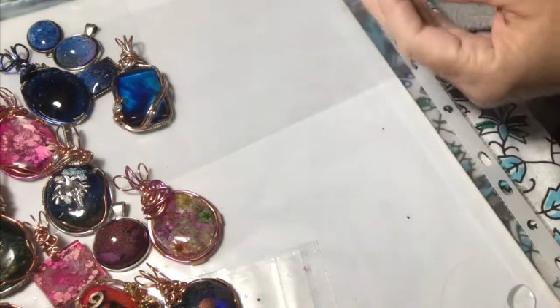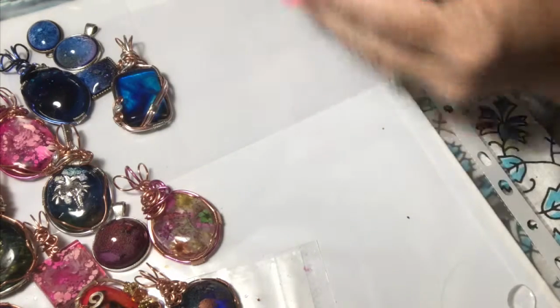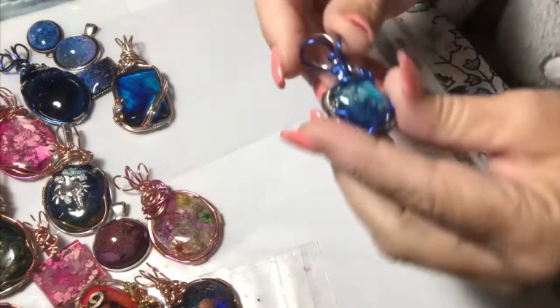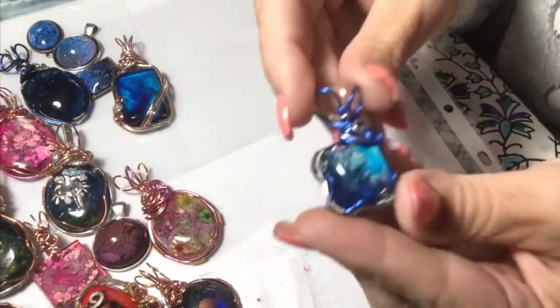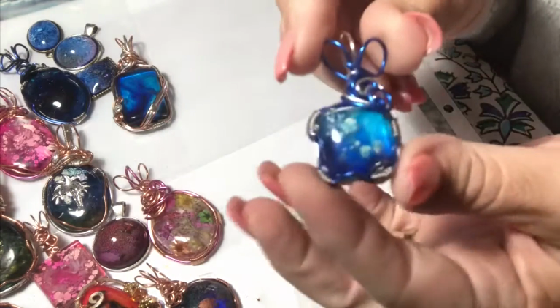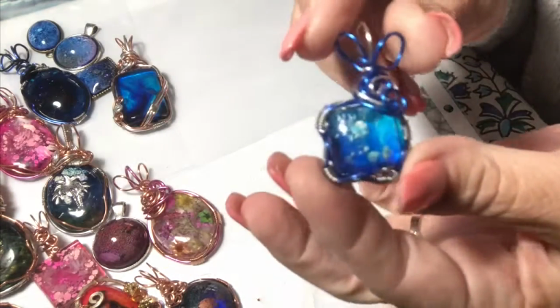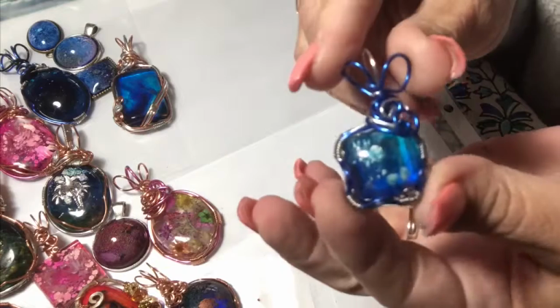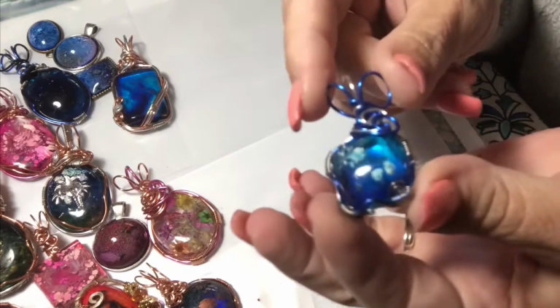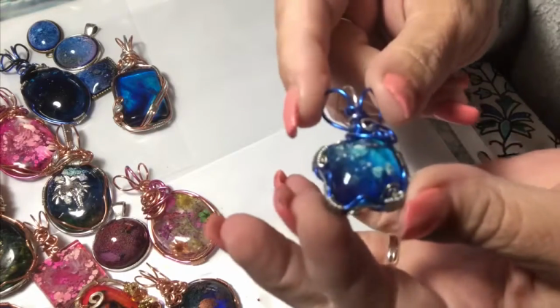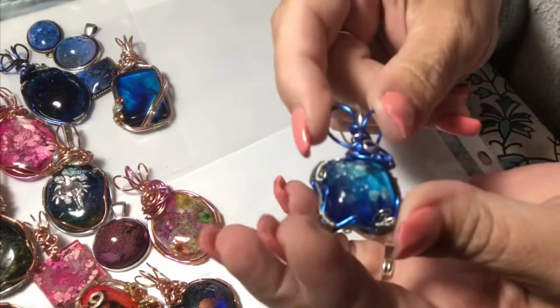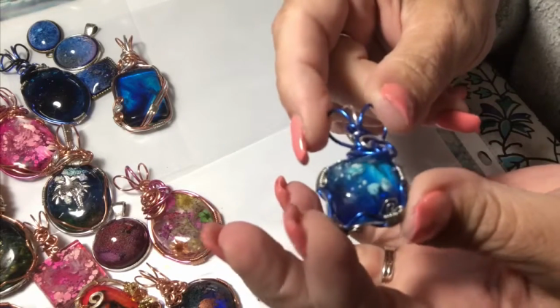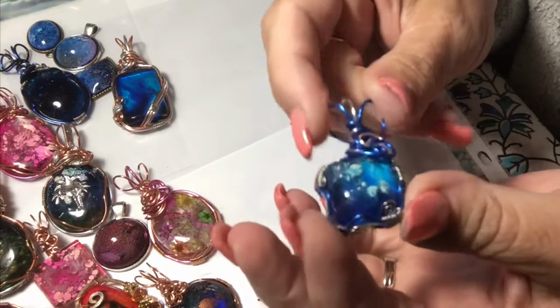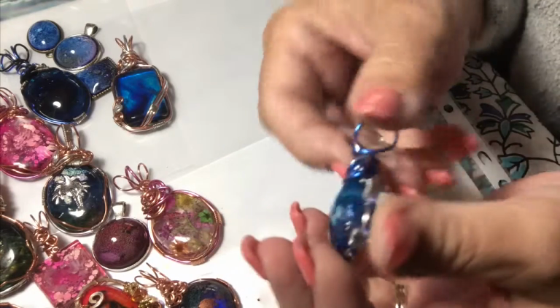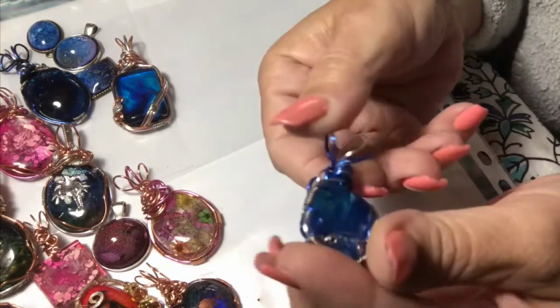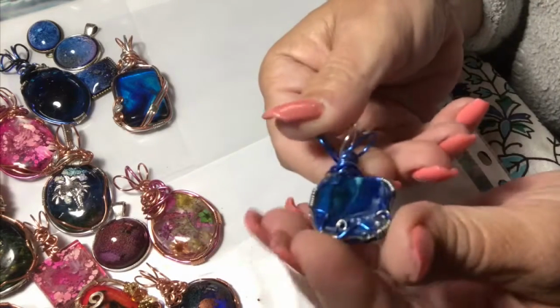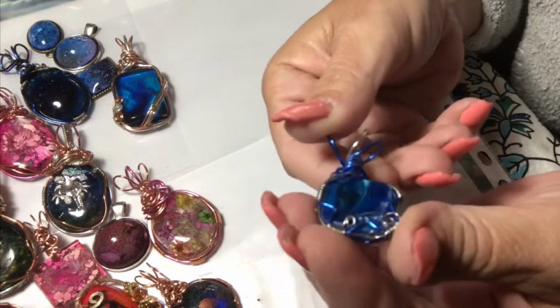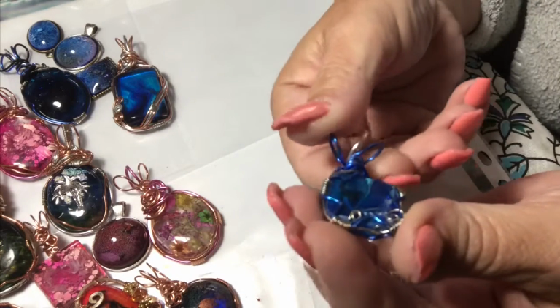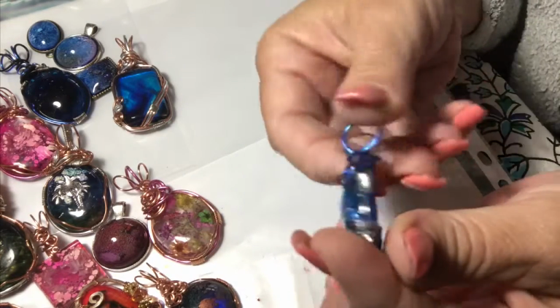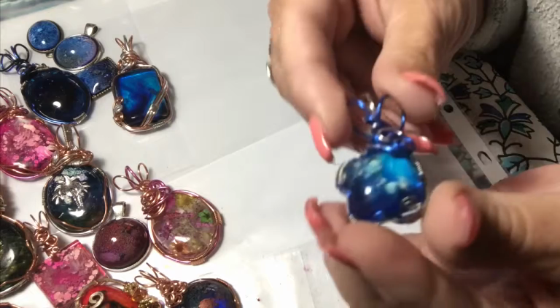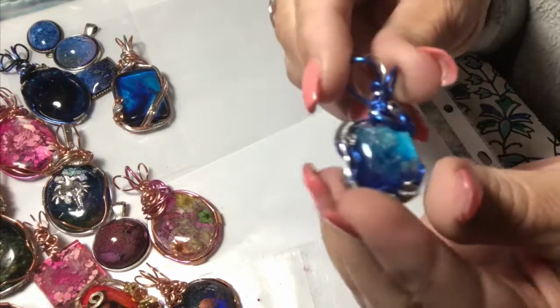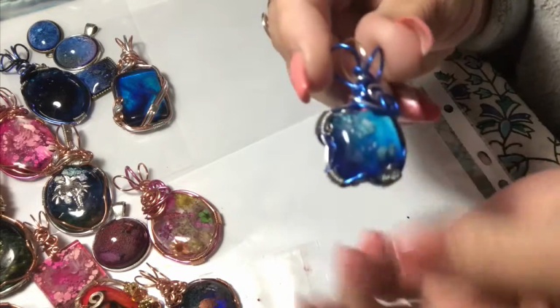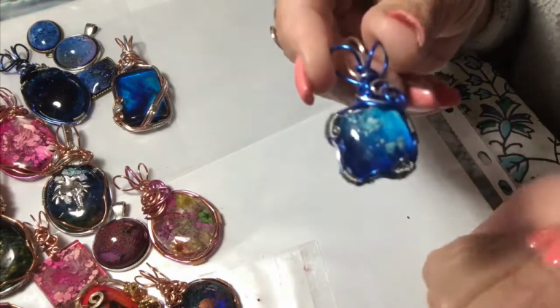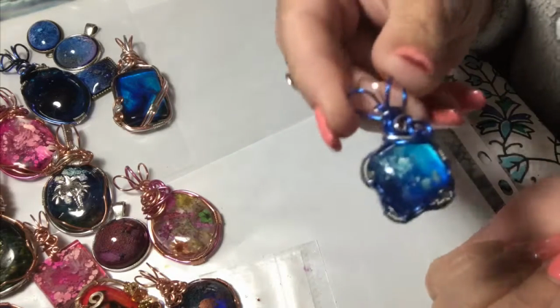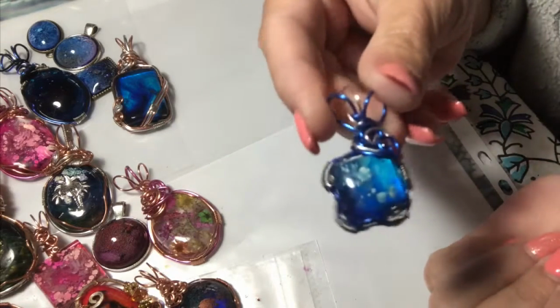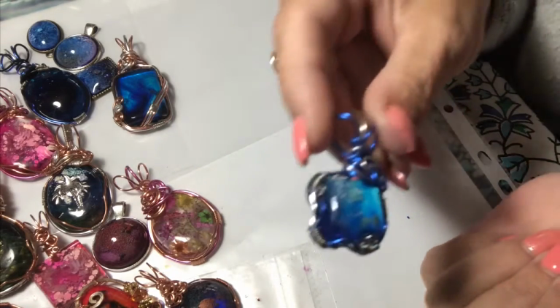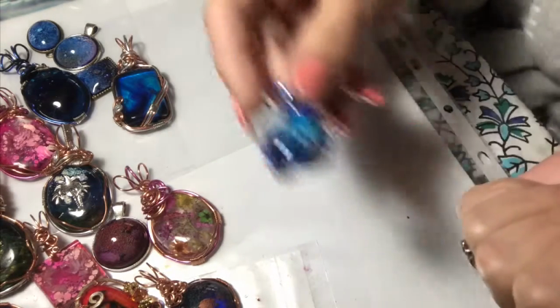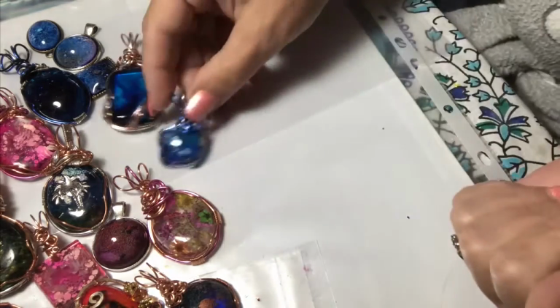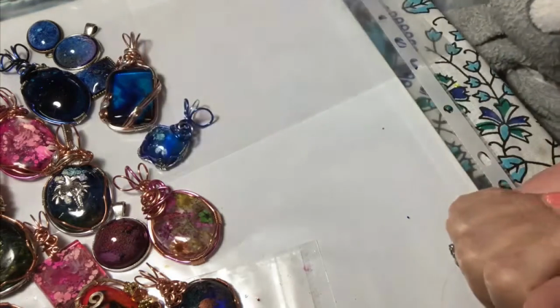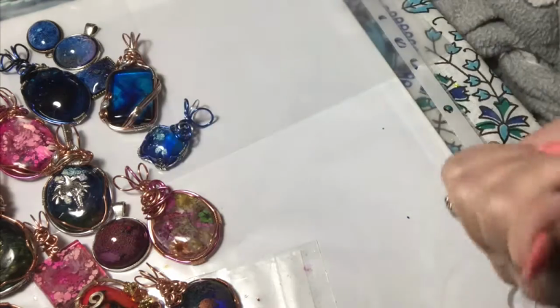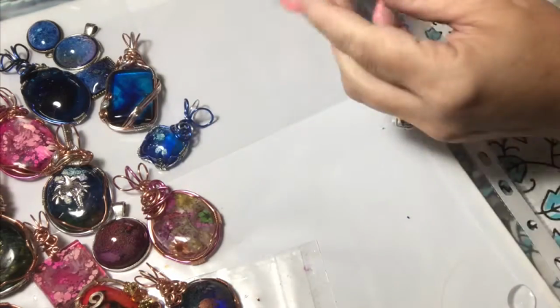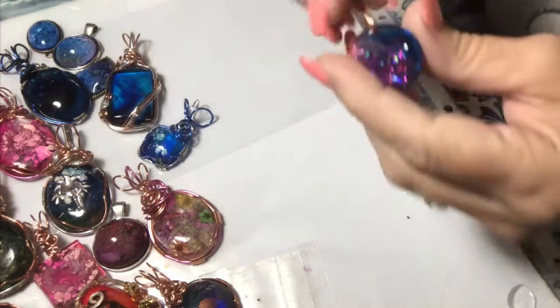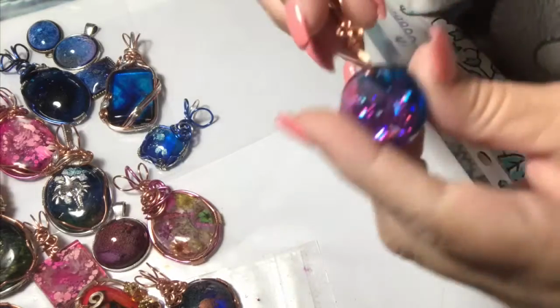This one was a cool accident too. That's like powder — I think it's like pearly powder. I don't really know, that was an accident. Kind of like my hair color — it was a happy accident.